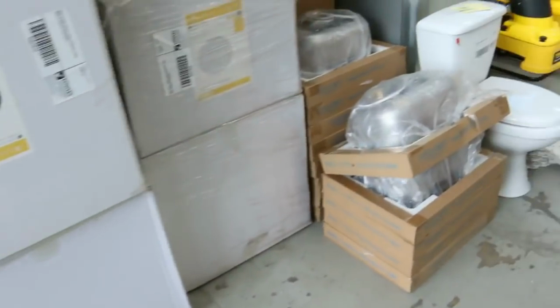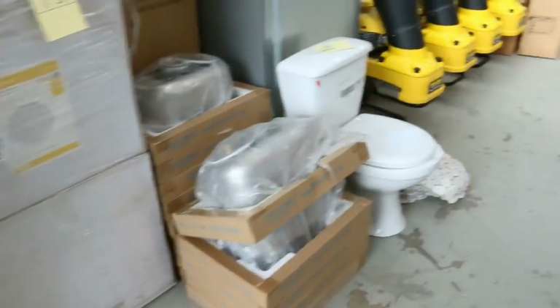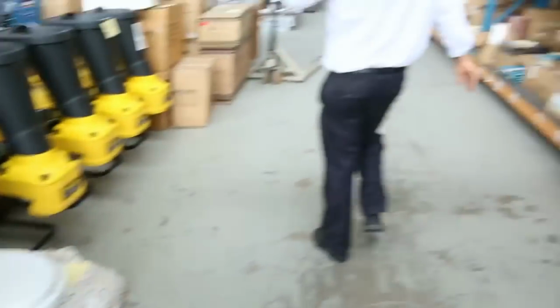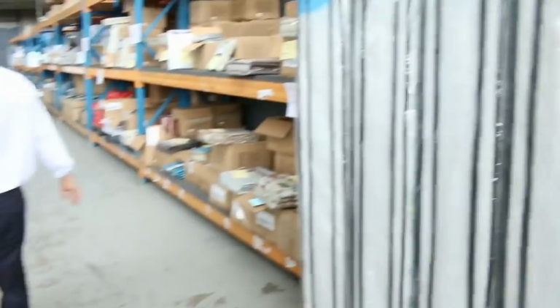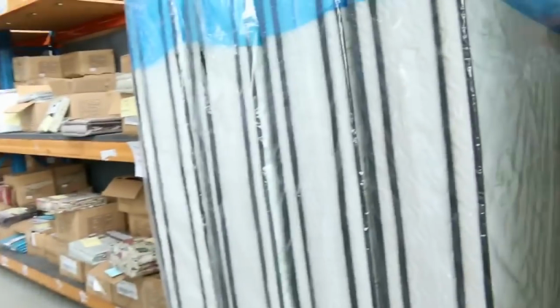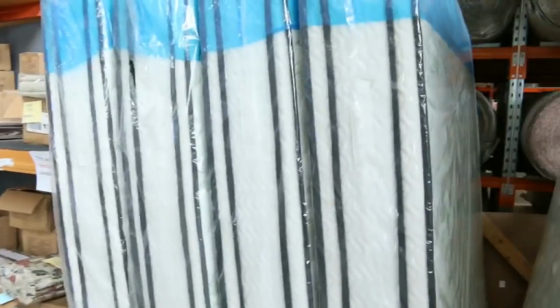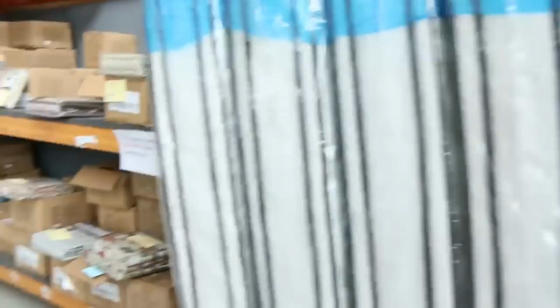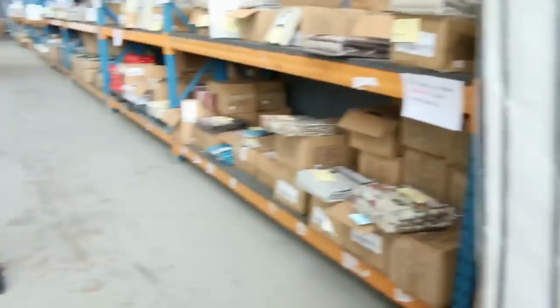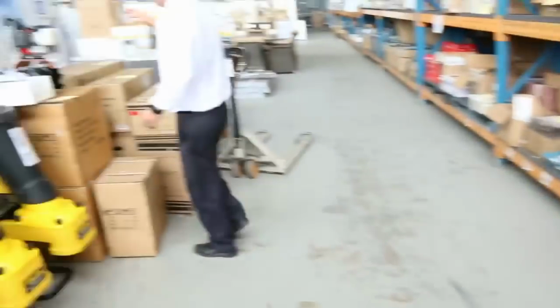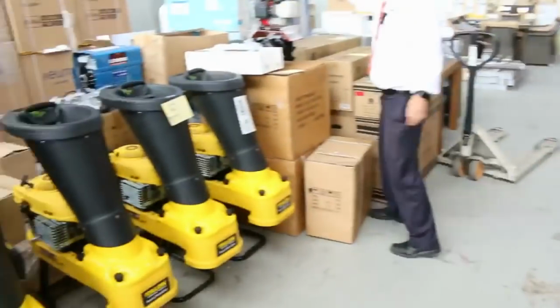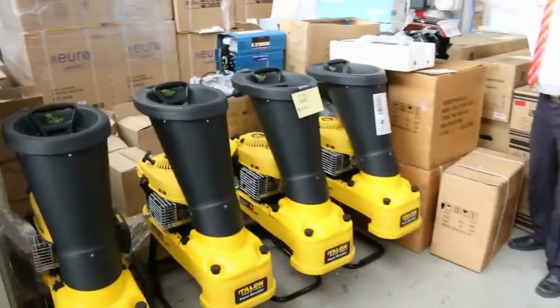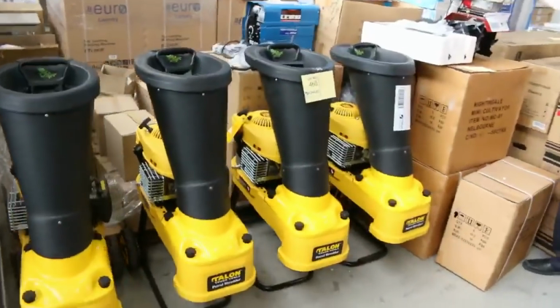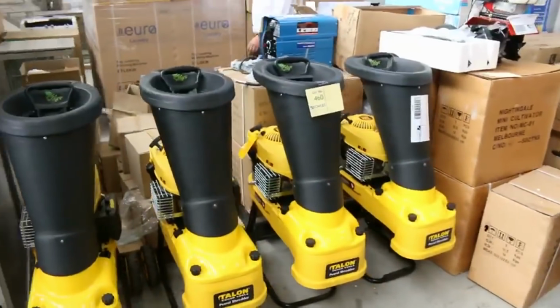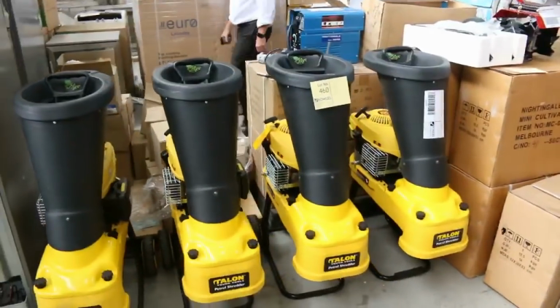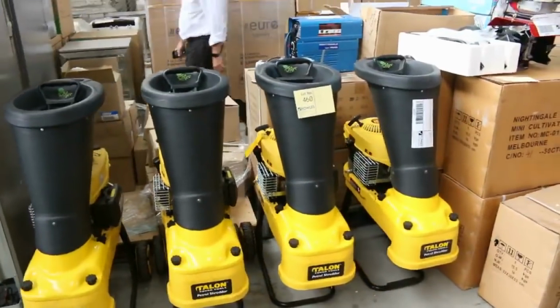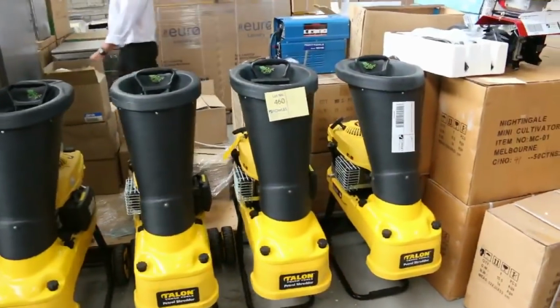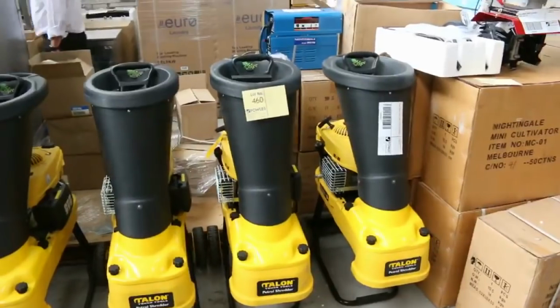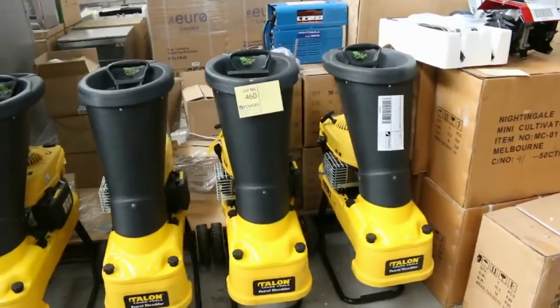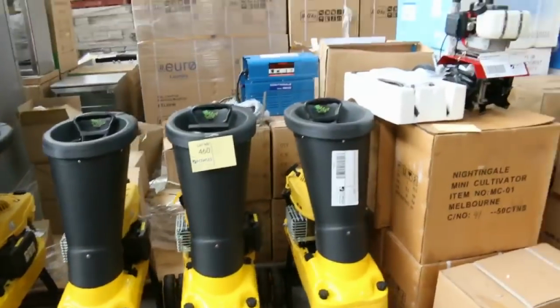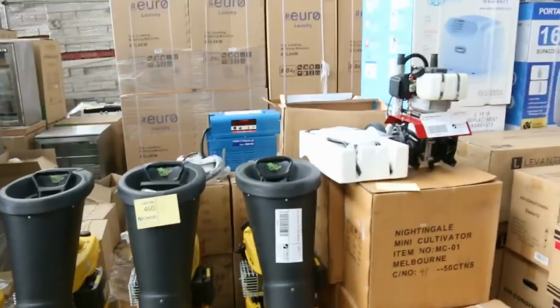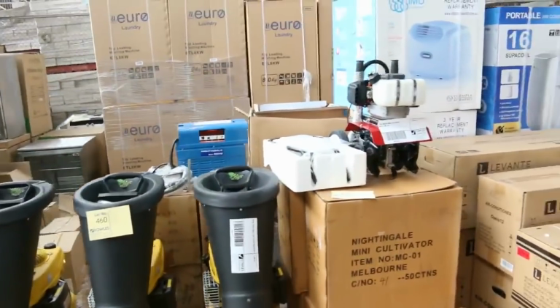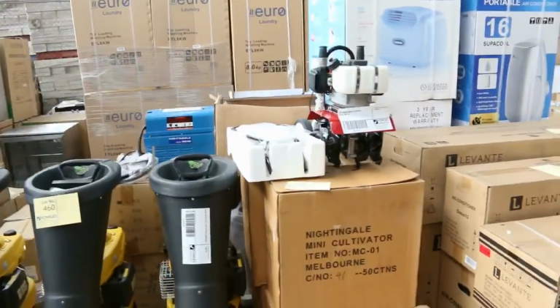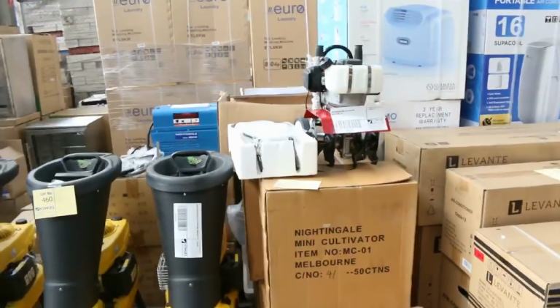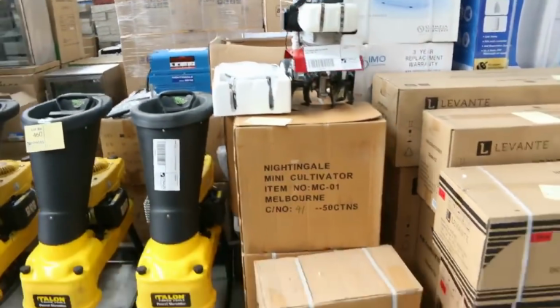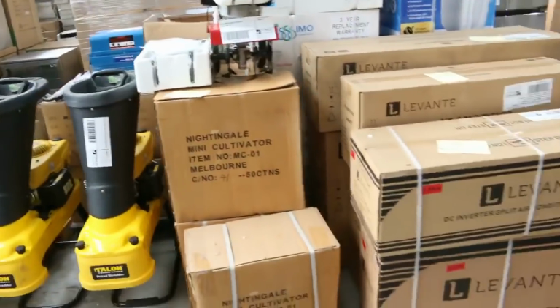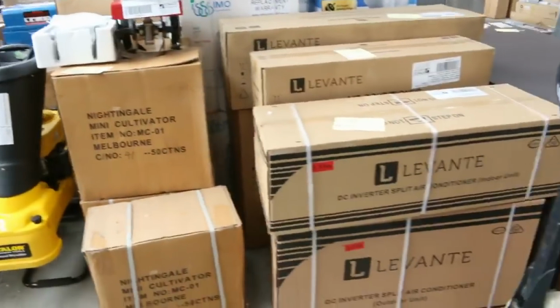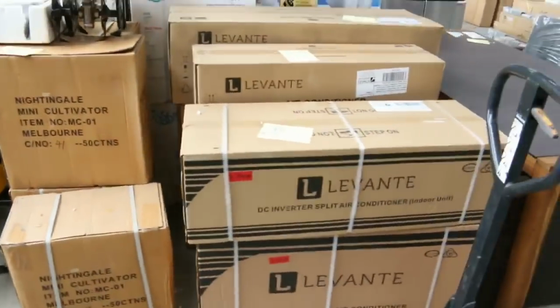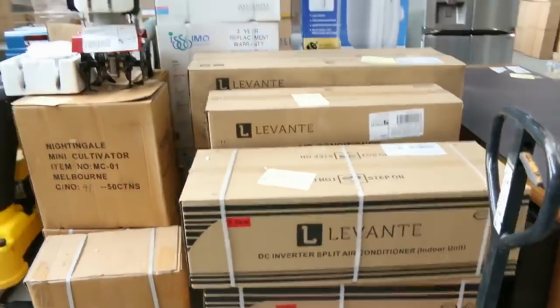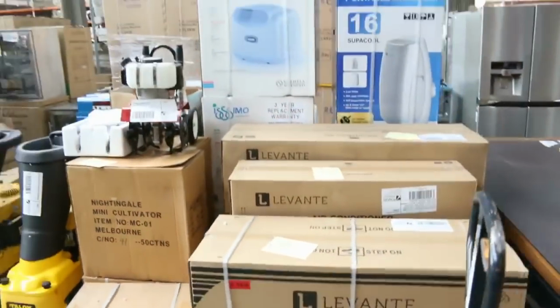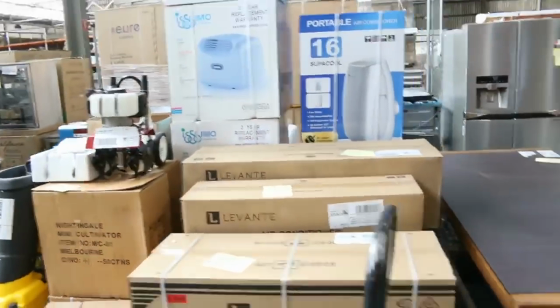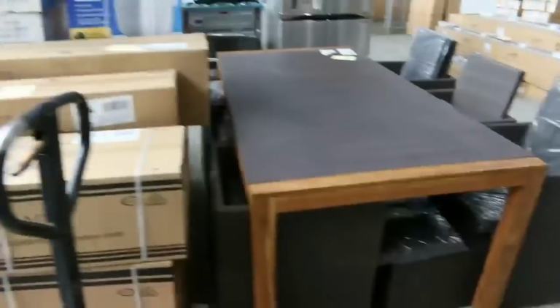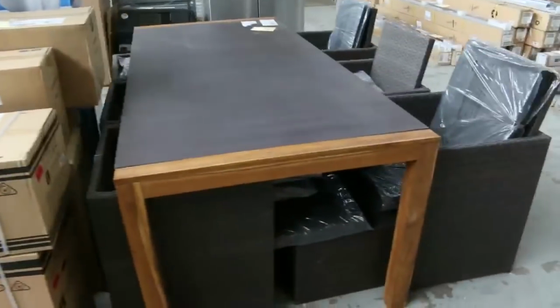Mattresses. Petrol shredders. I've even got a couple of these cultivators - petrol powered cultivators, they're not too bad. More outdoor furniture here, heaps of outdoor furniture.